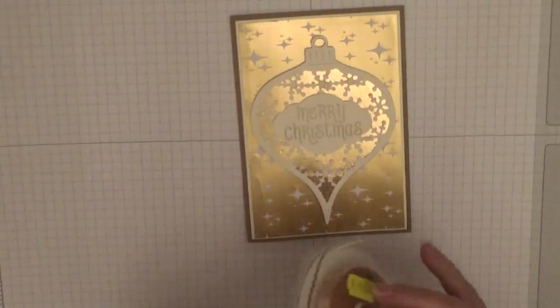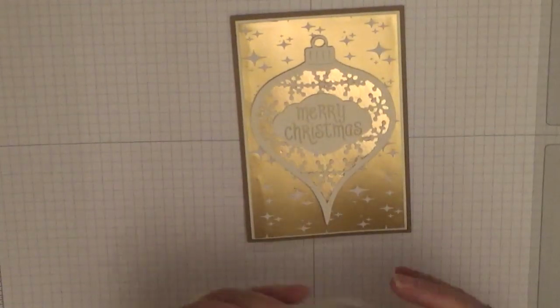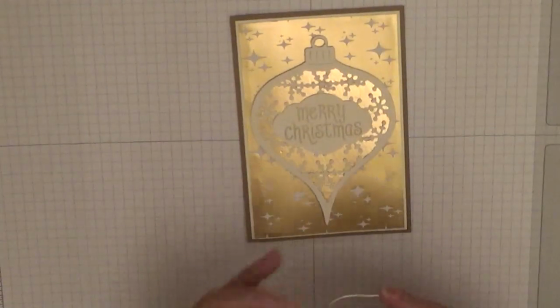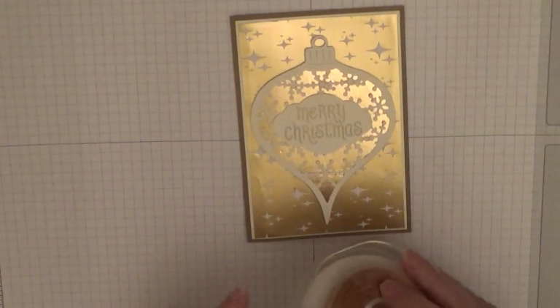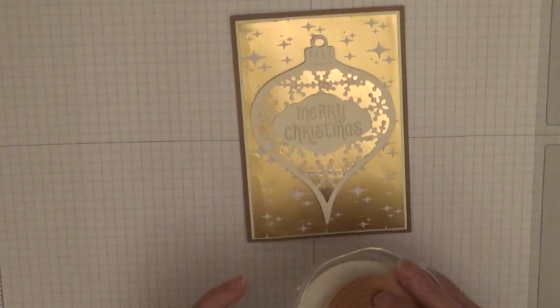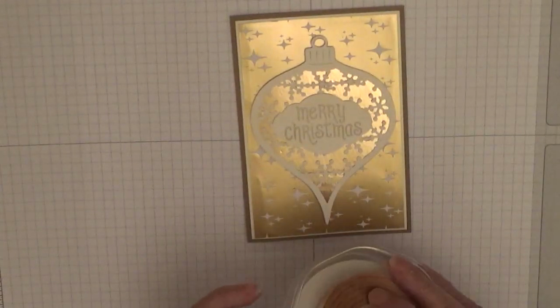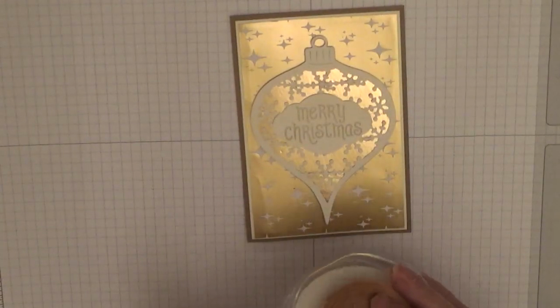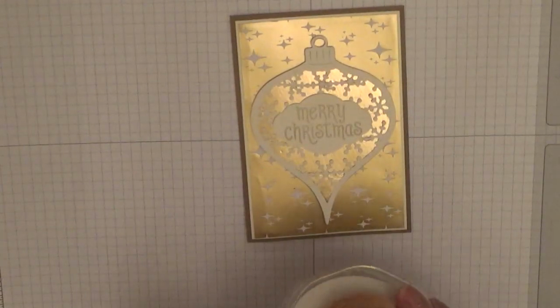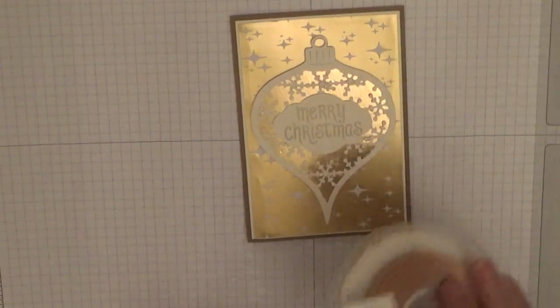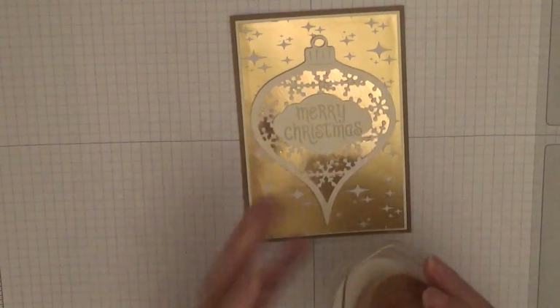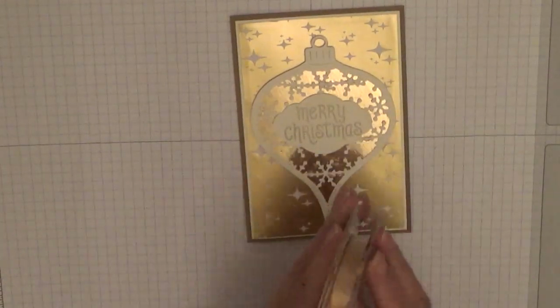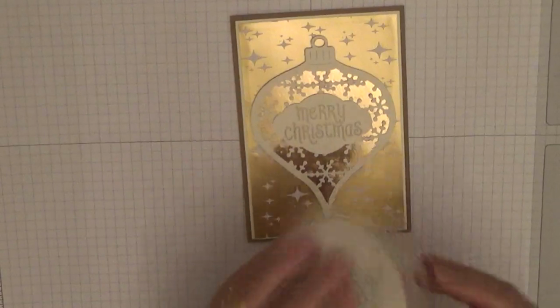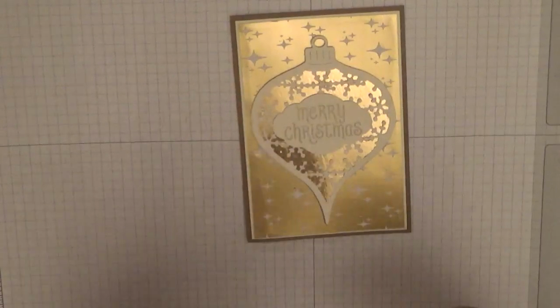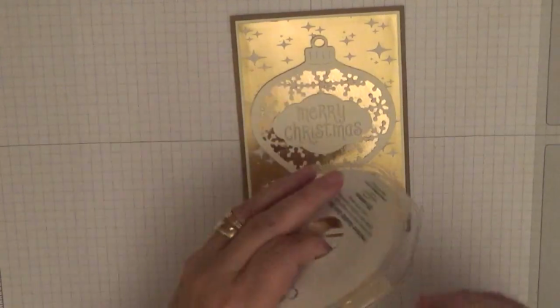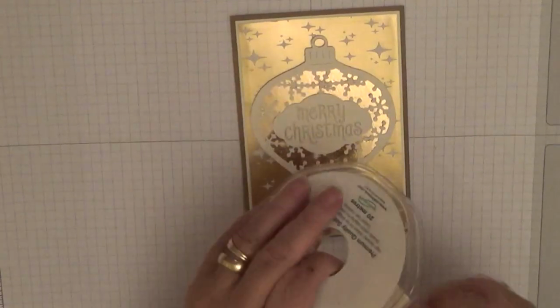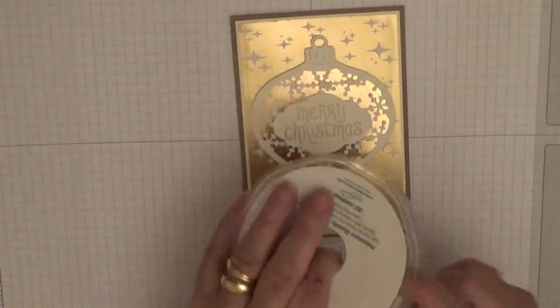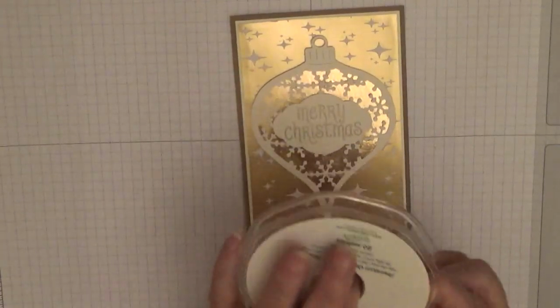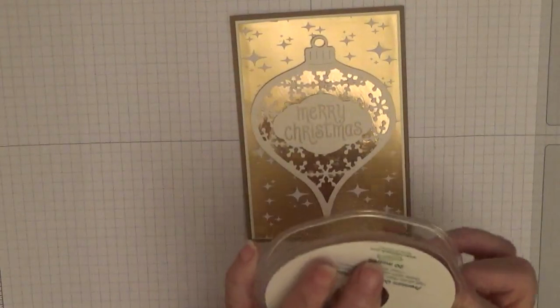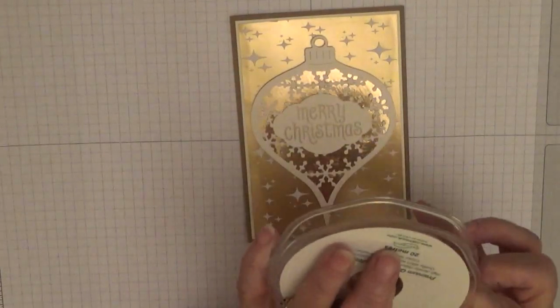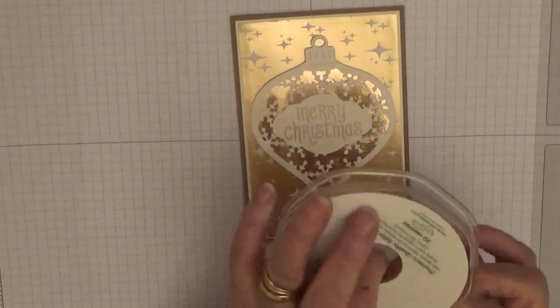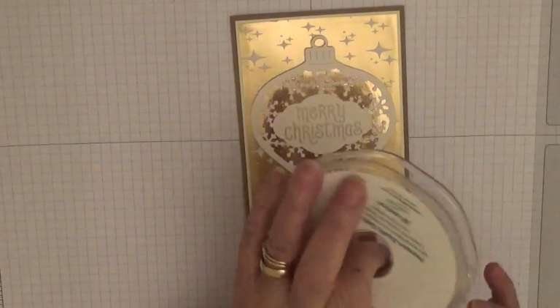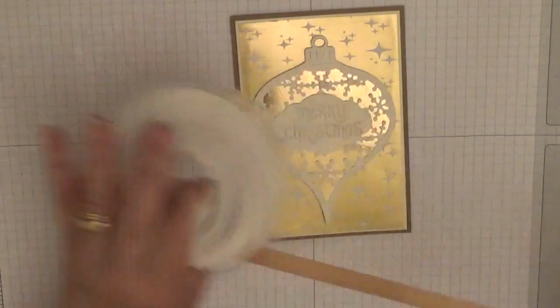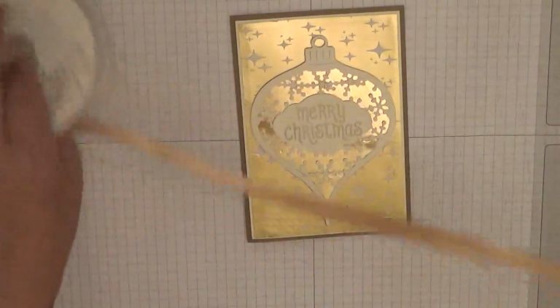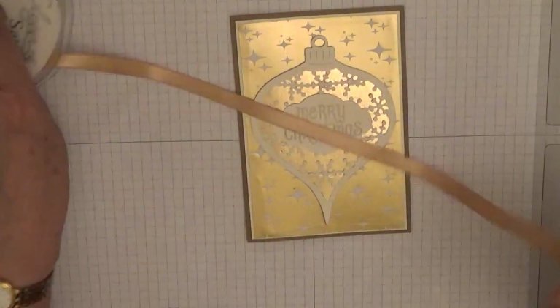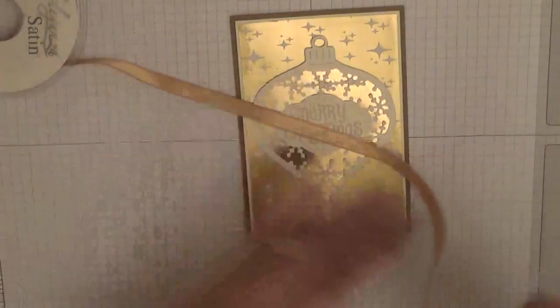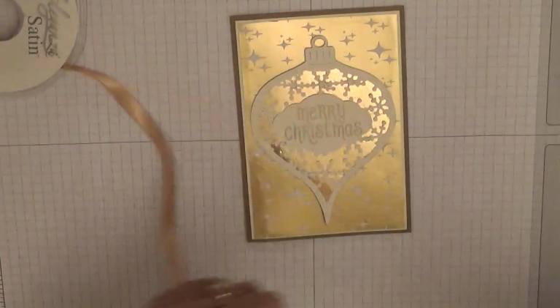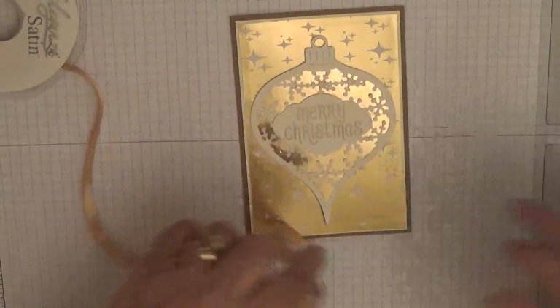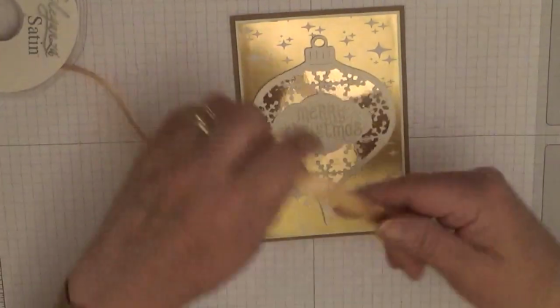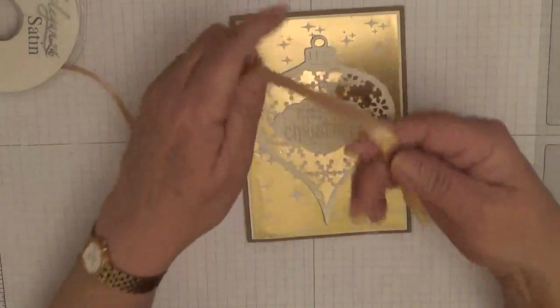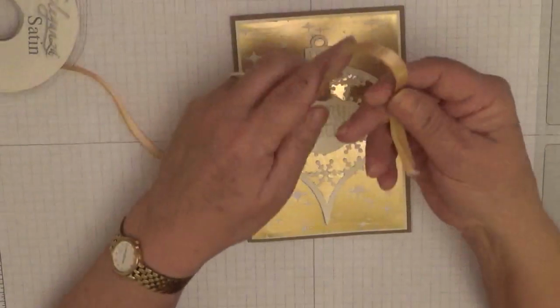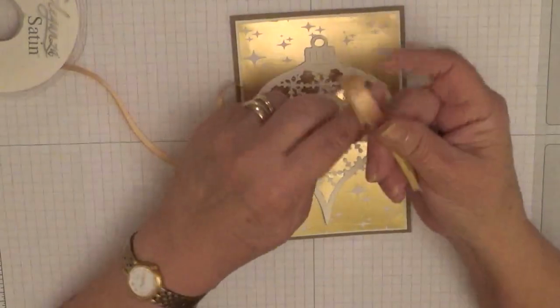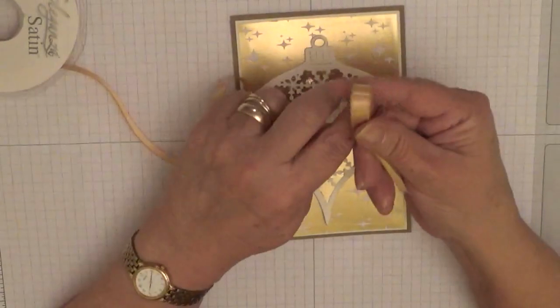Now we want a ribbon. I've got my gold ribbon and I'll make a bow.